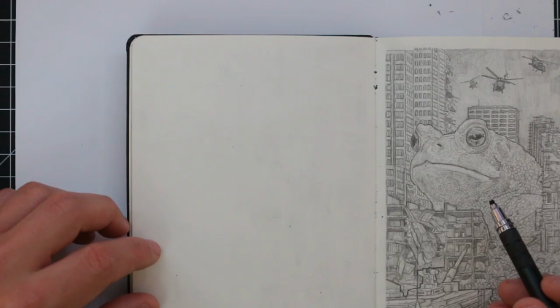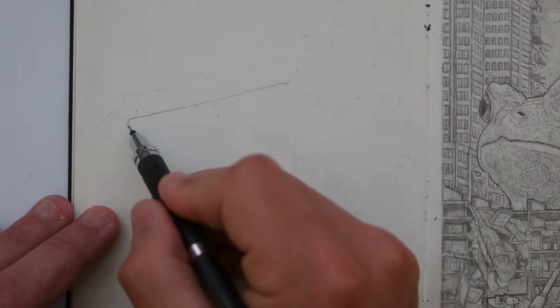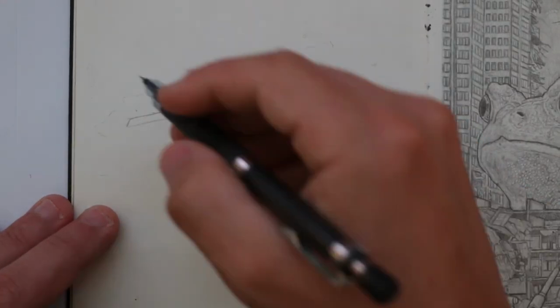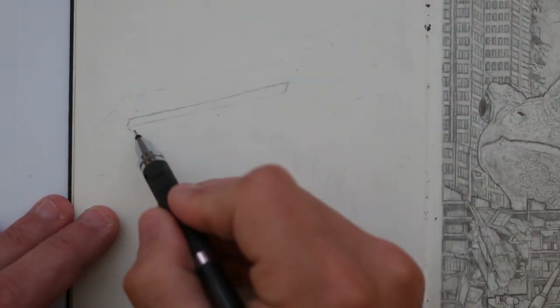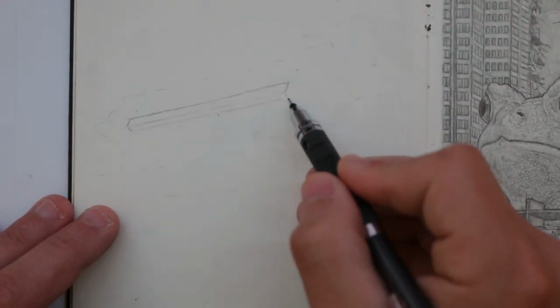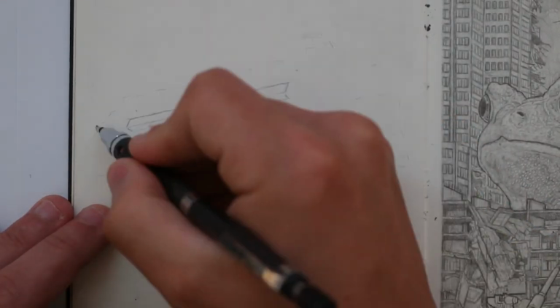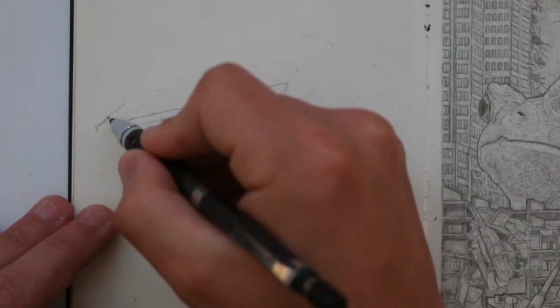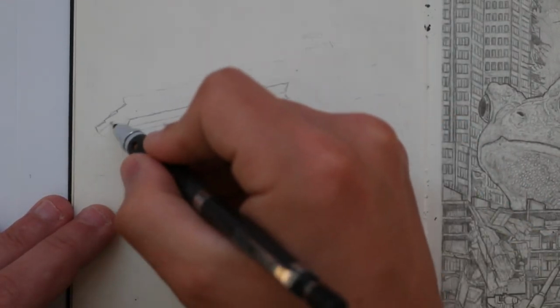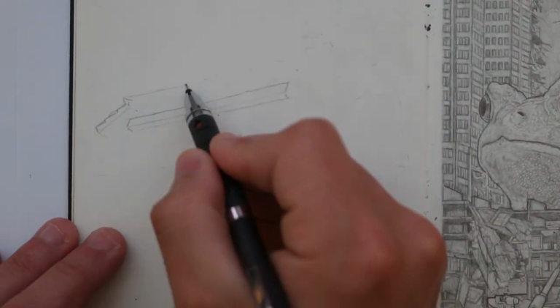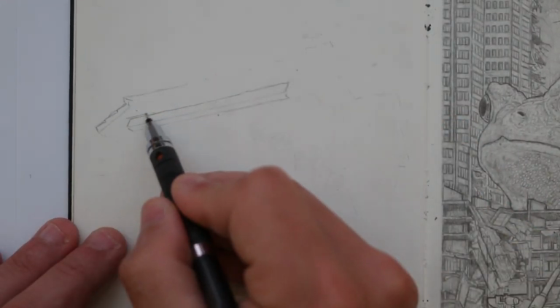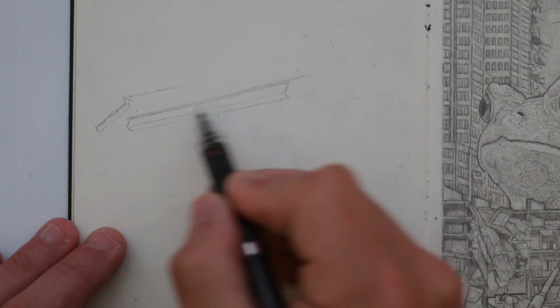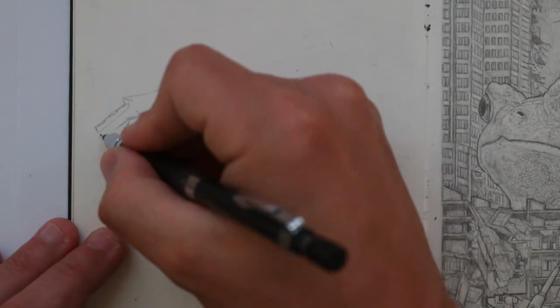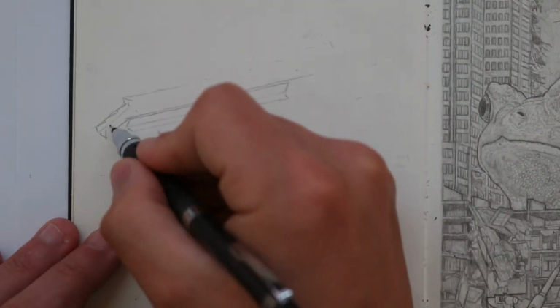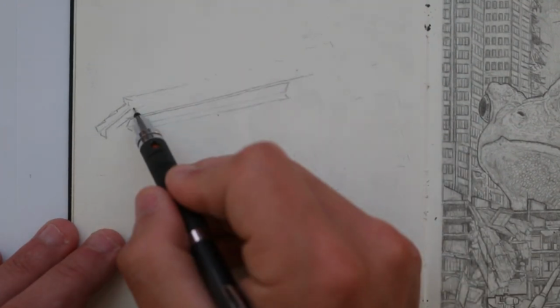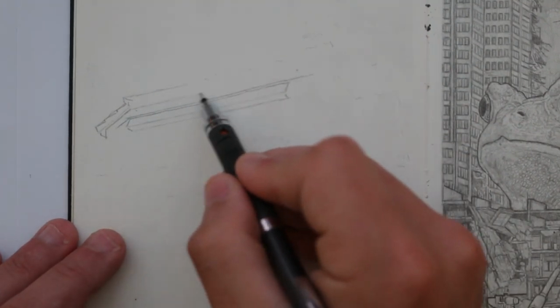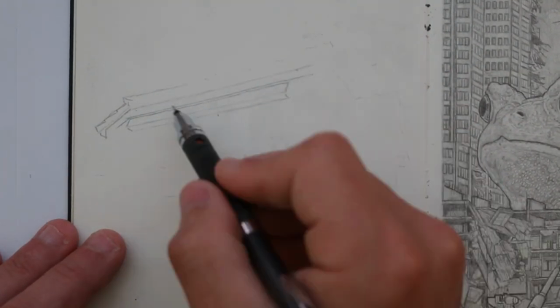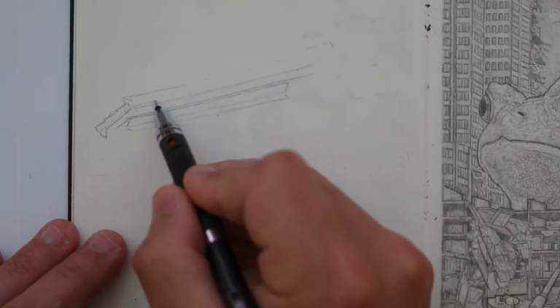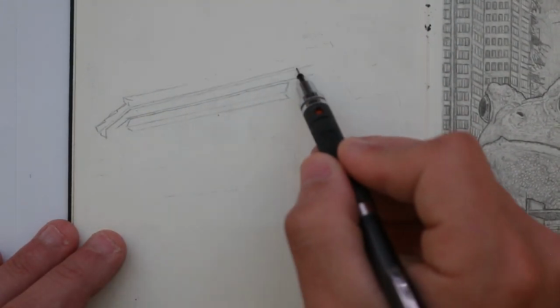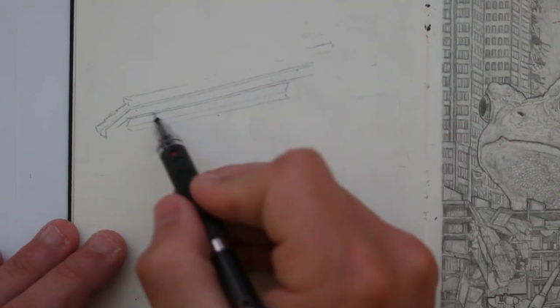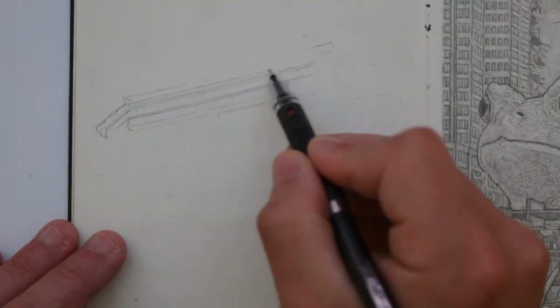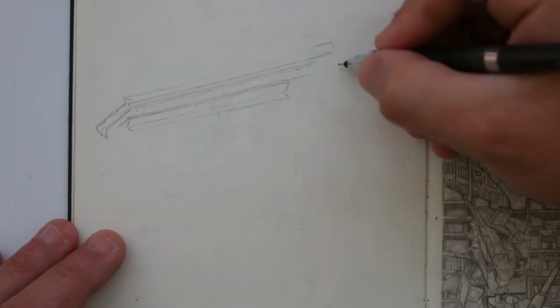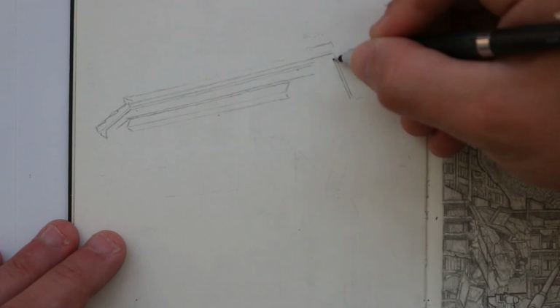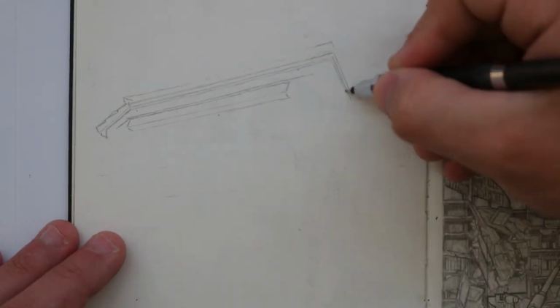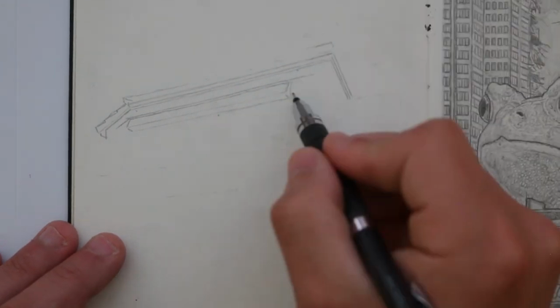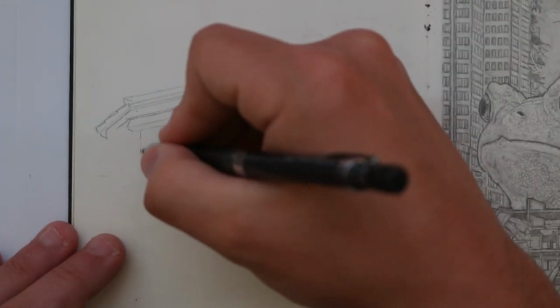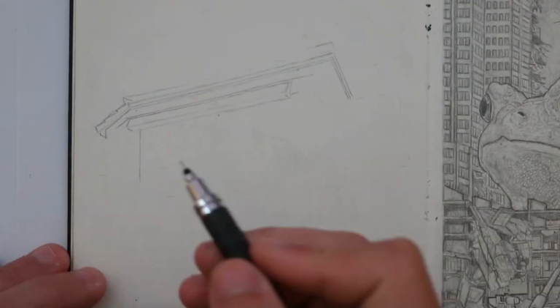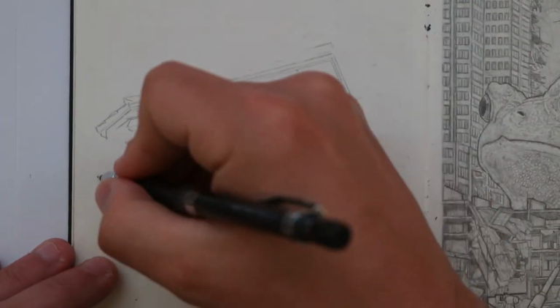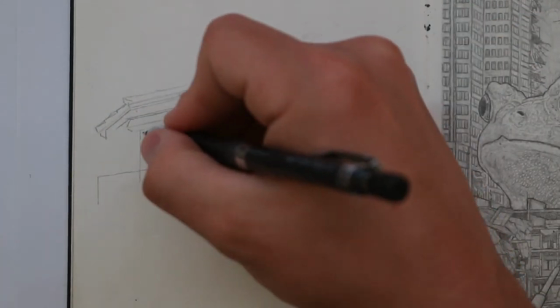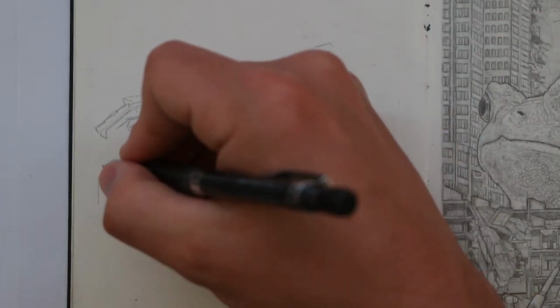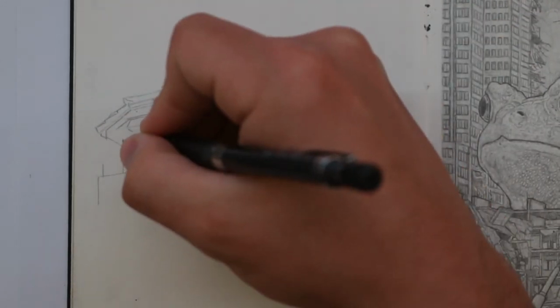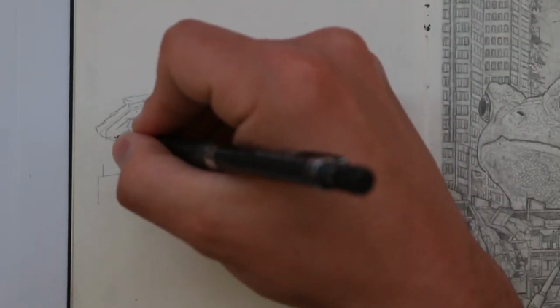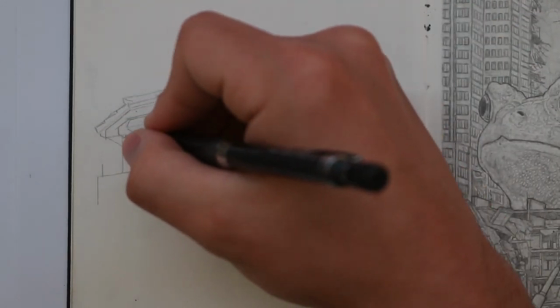I feel like drawing some buildings. I've been looking at some of the old photos I had taken from when I went to Tokyo and it's really gotten me in the mood to draw those types of buildings again. I found them so interesting to draw.